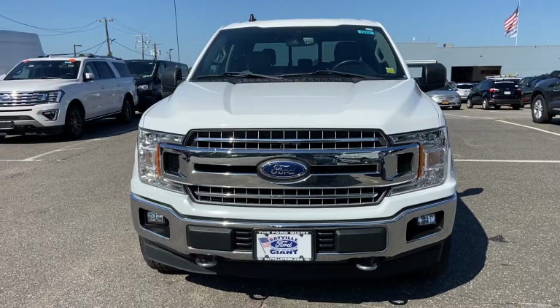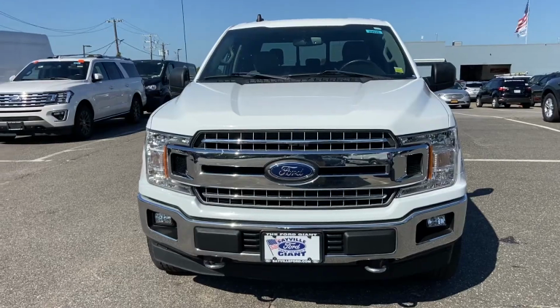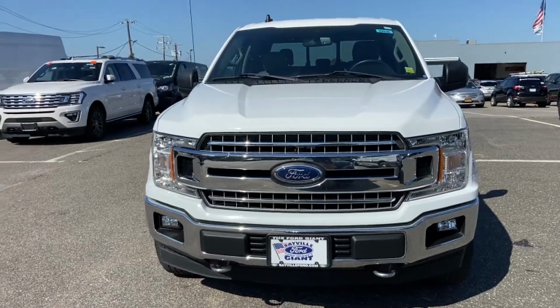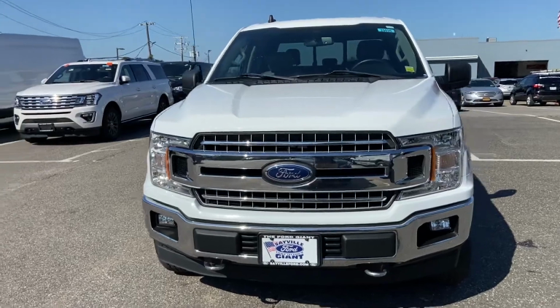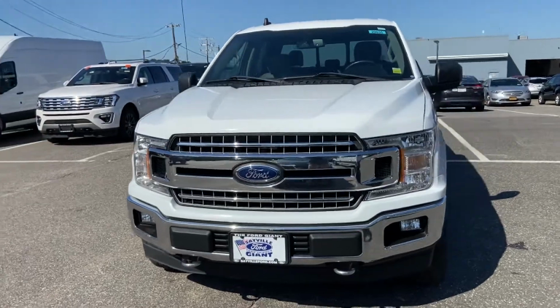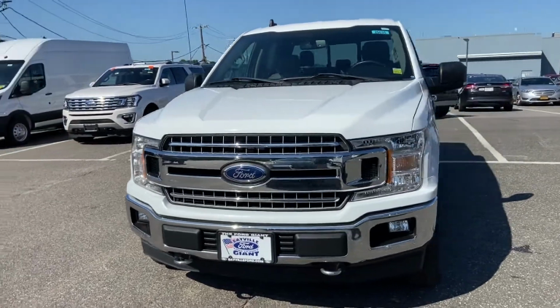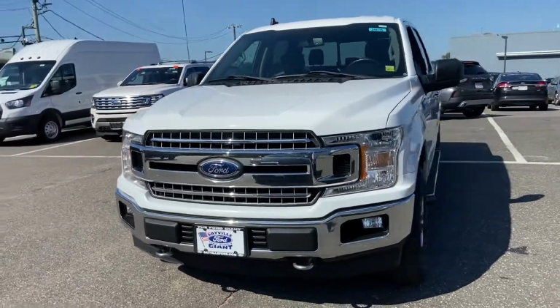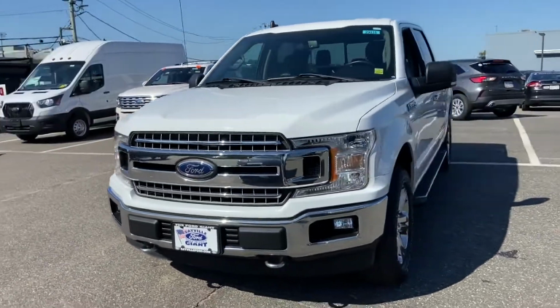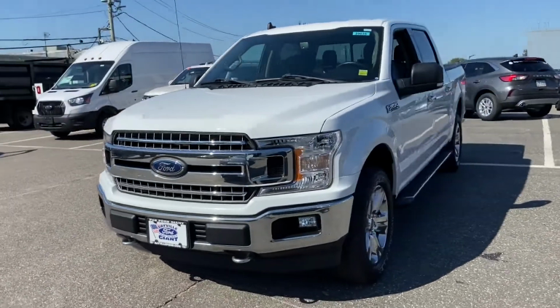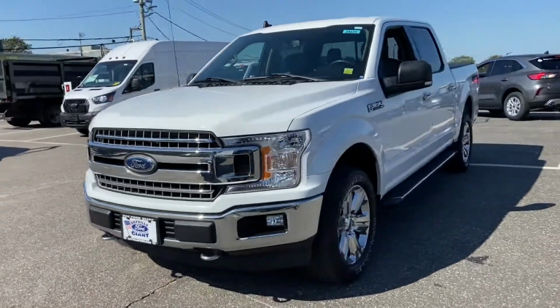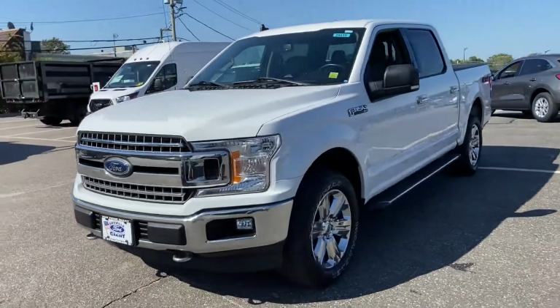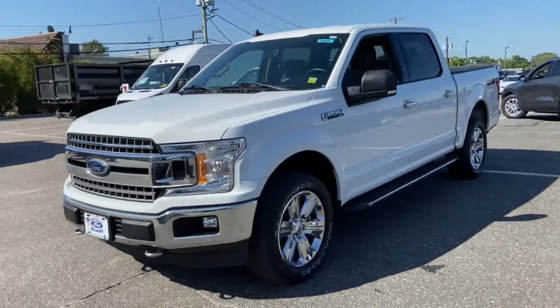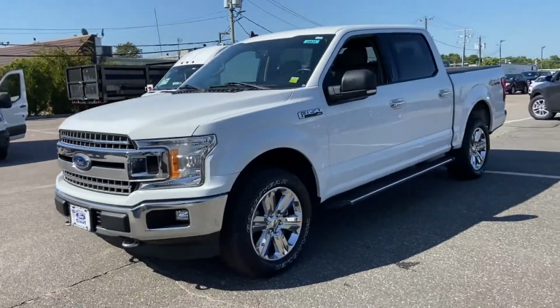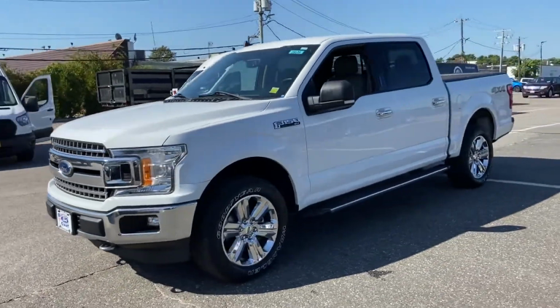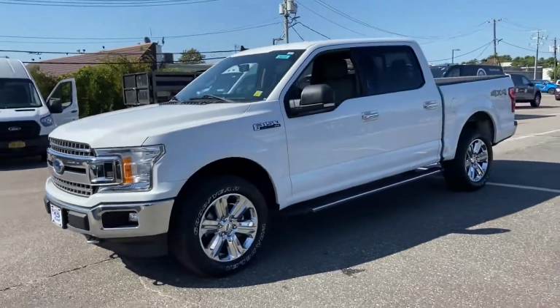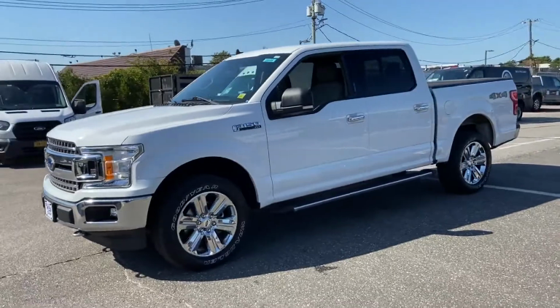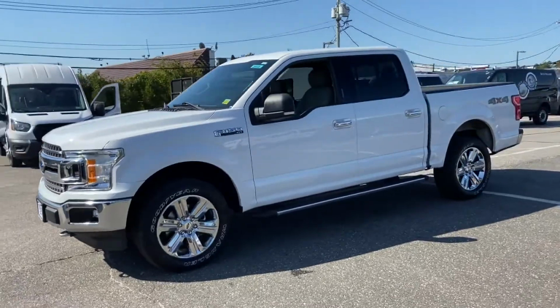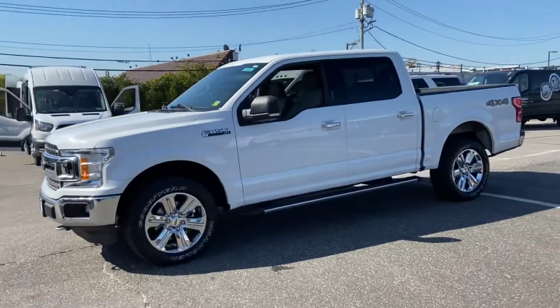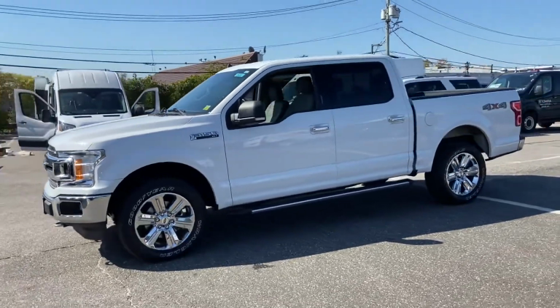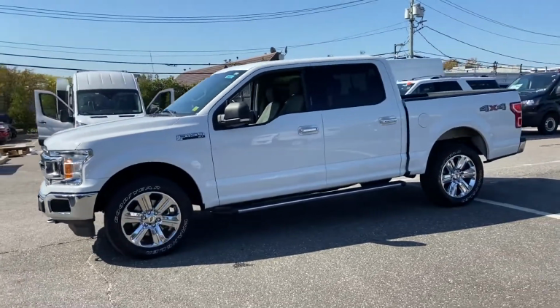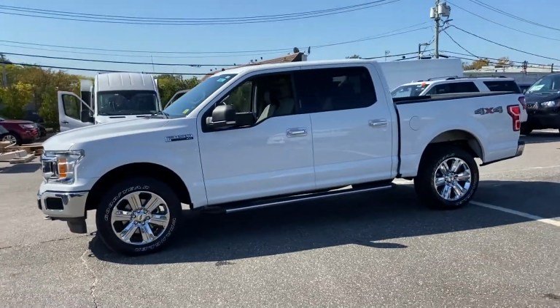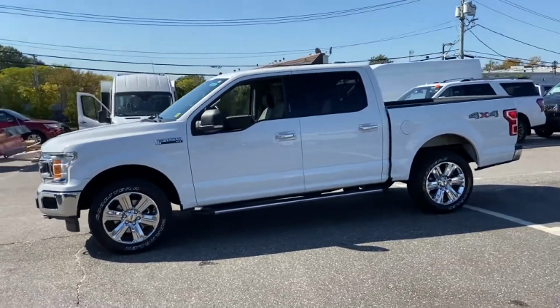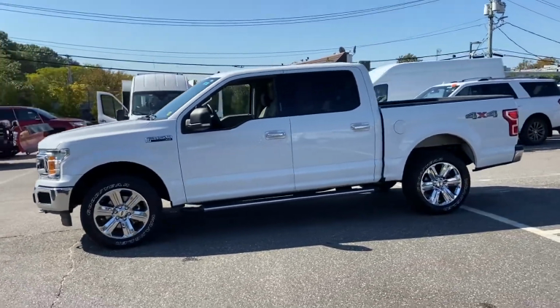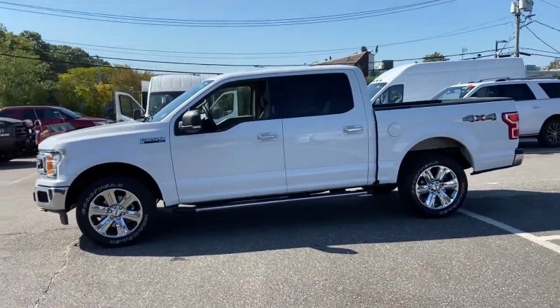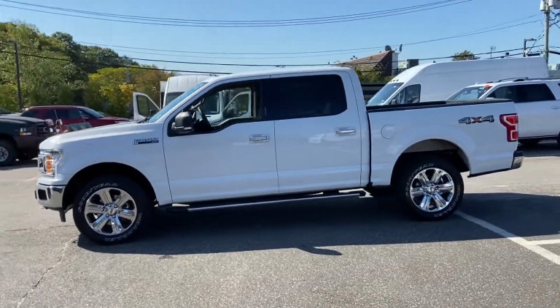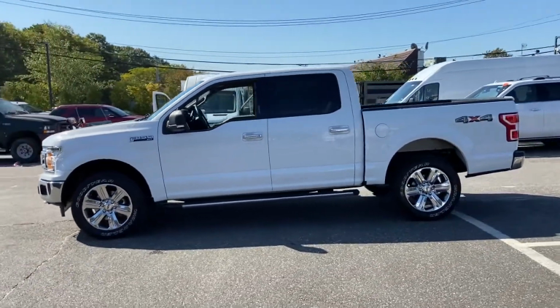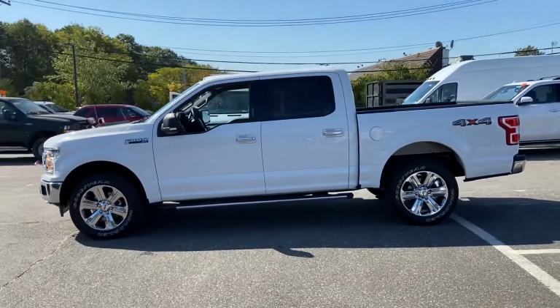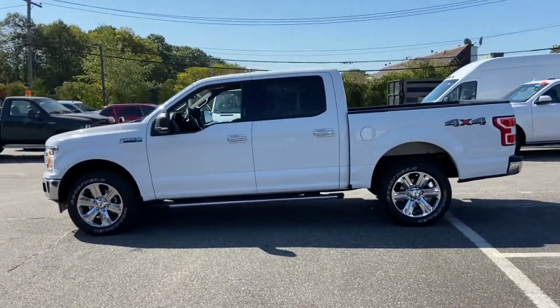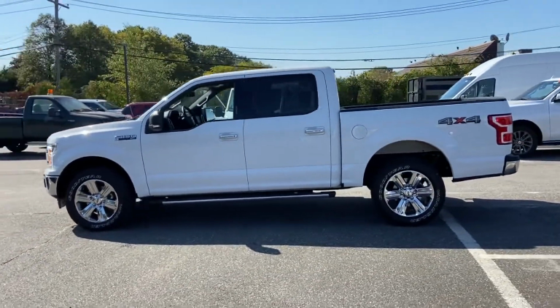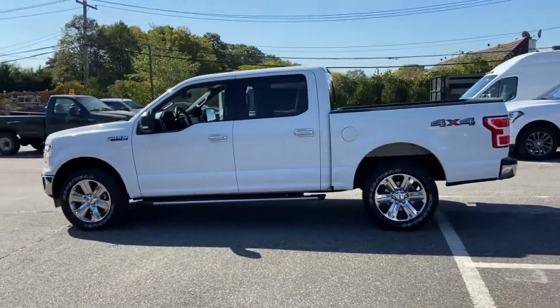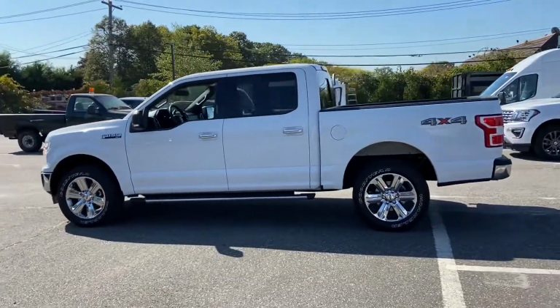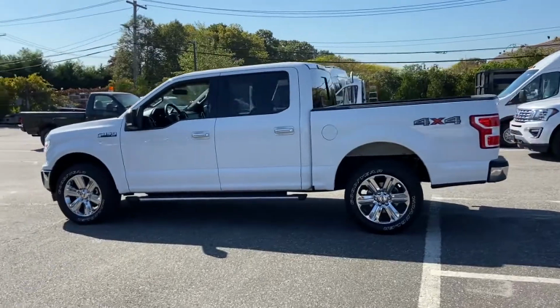2019 Ford F-150 with less than 55,000 miles on the odometer. This pickup truck offers two full rows of seating for premium comfort.